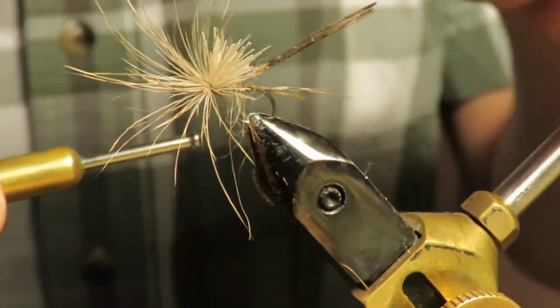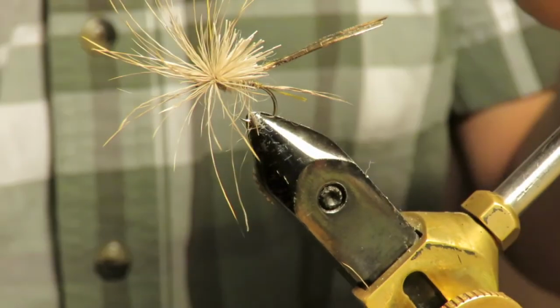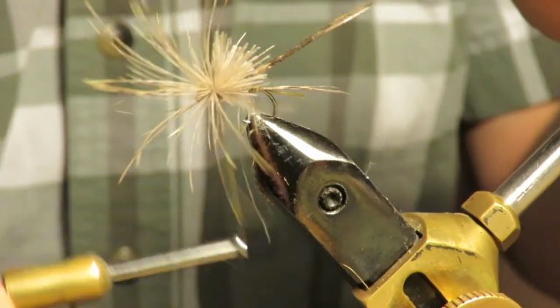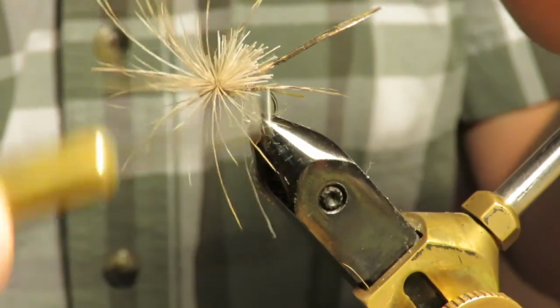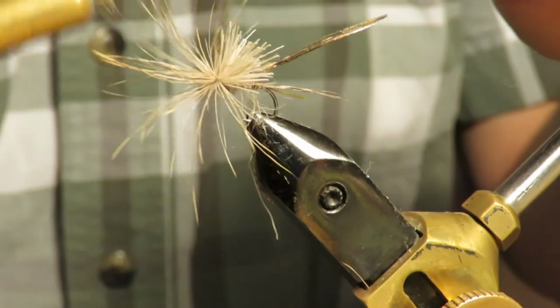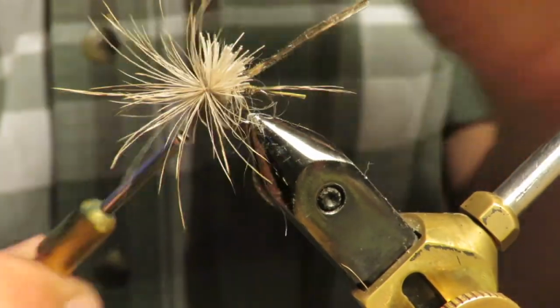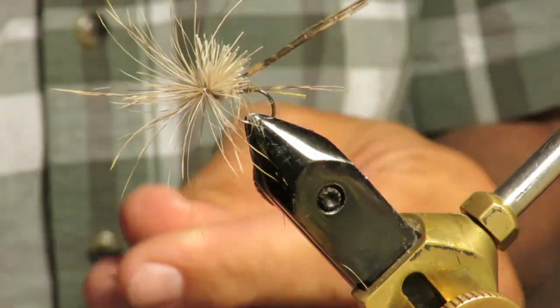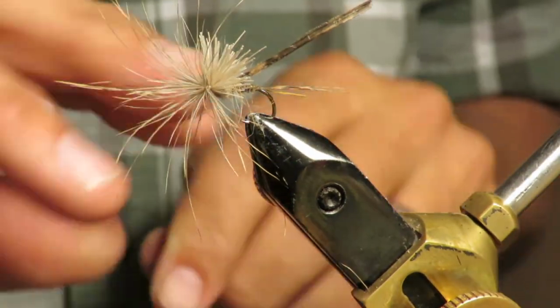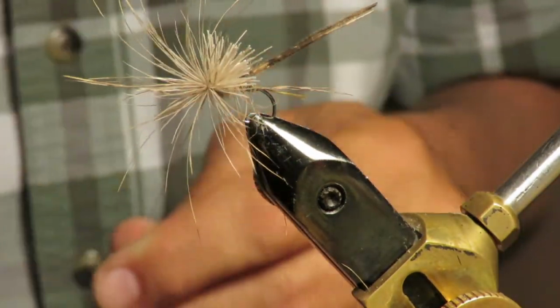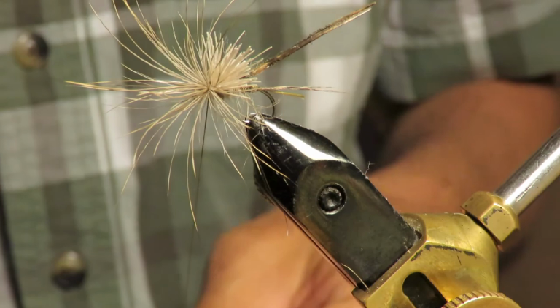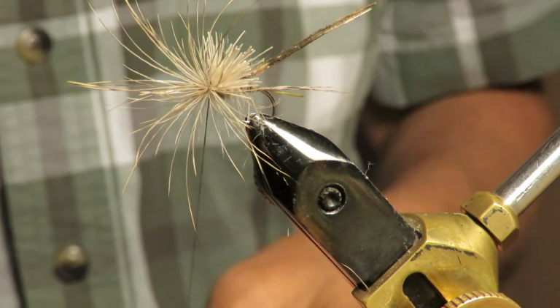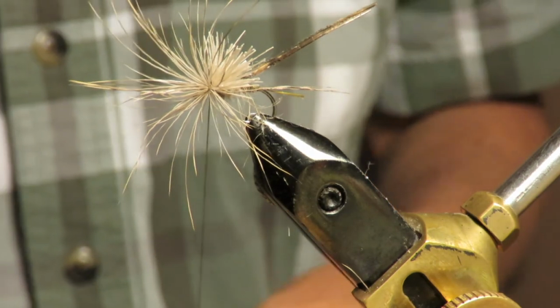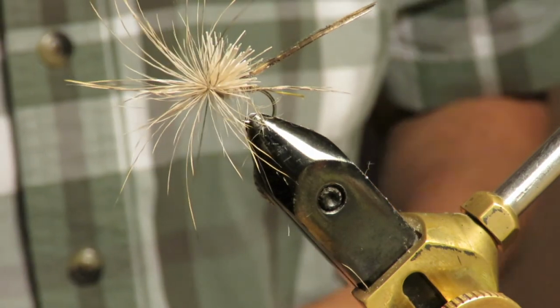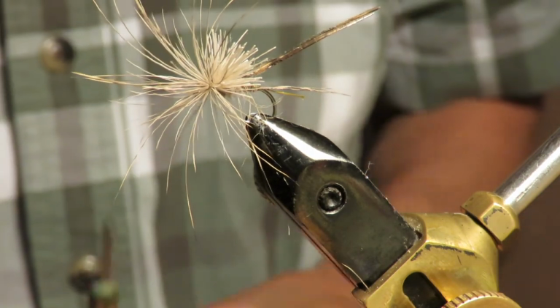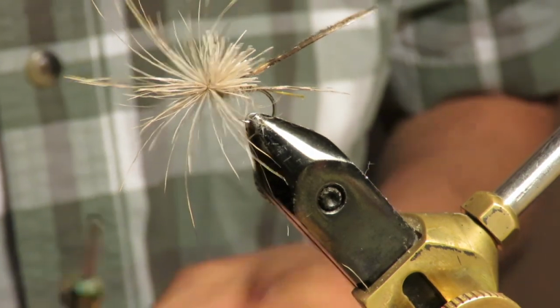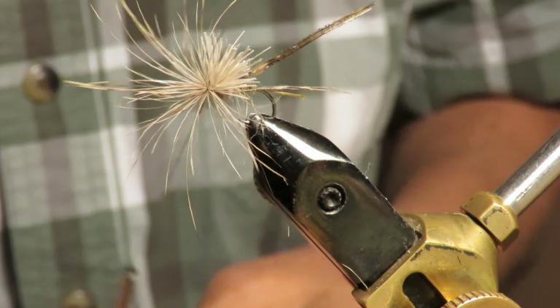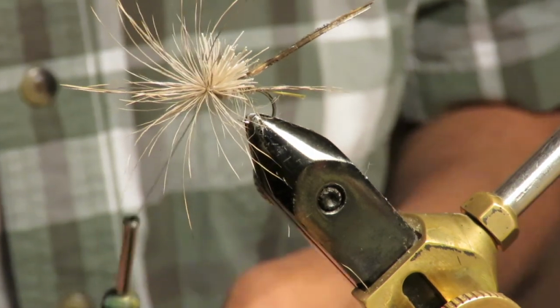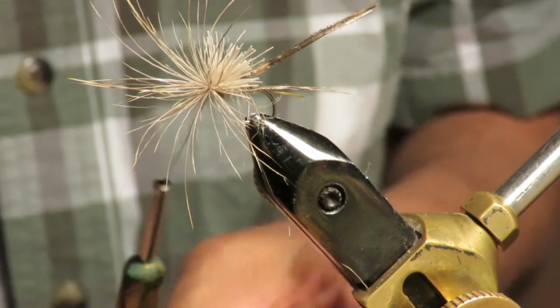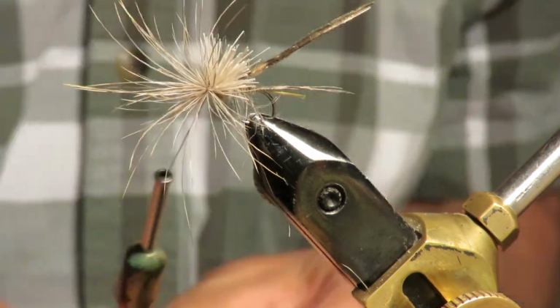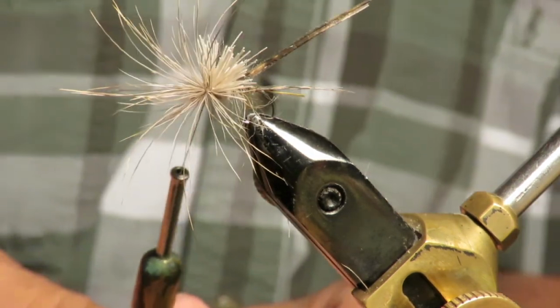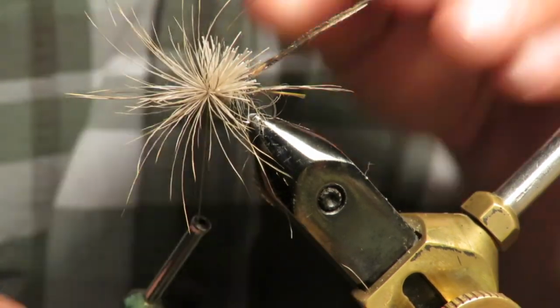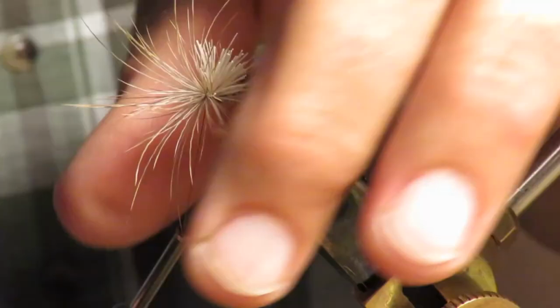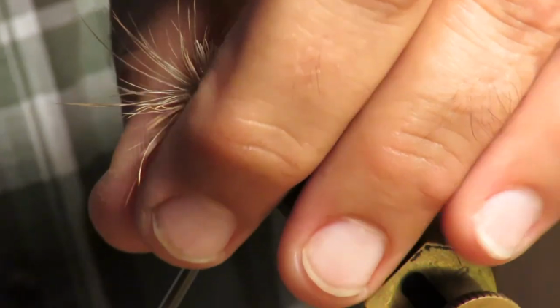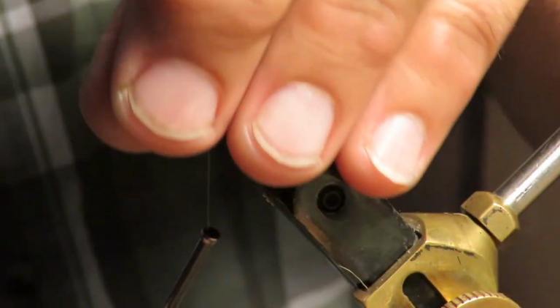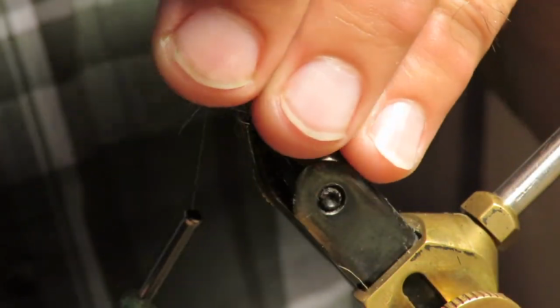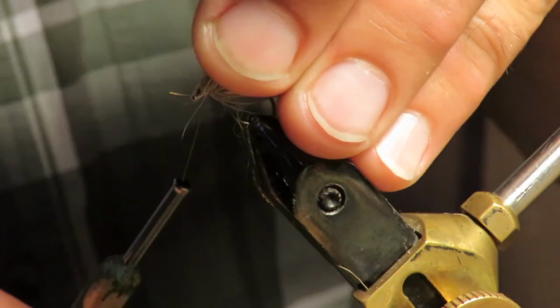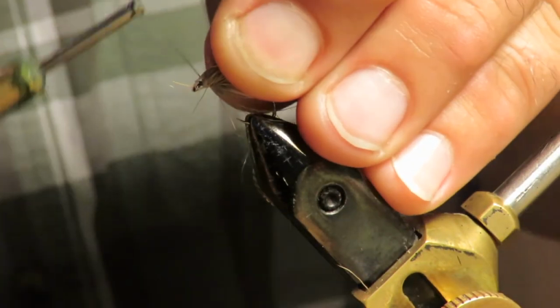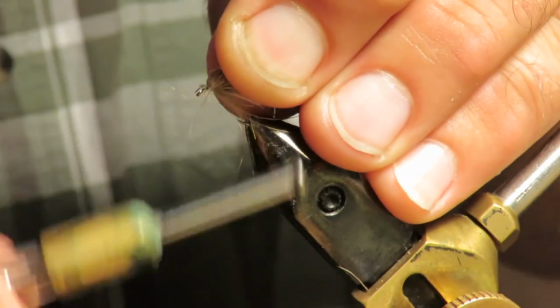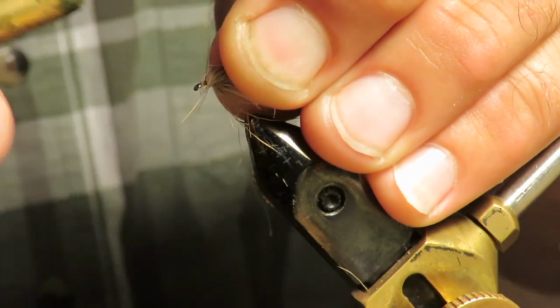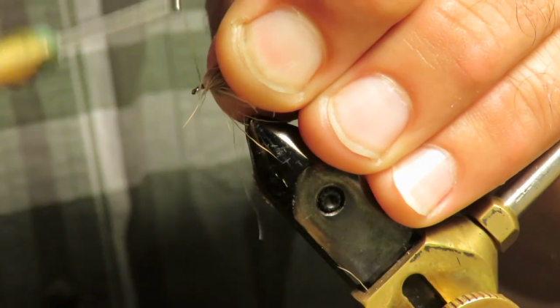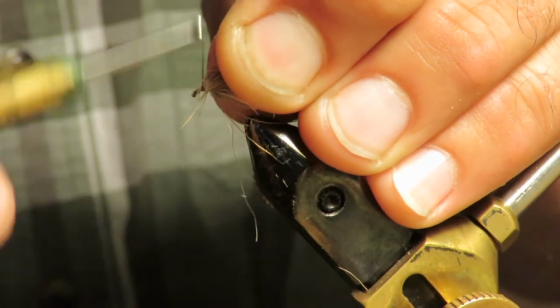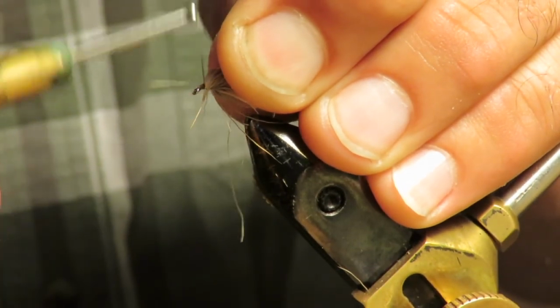I'm taking deer hair and I'm going to purposely tie it right on the front and spin it. That looks good — the vast majority stayed up on top. Now we're going to make a little bit of a head.